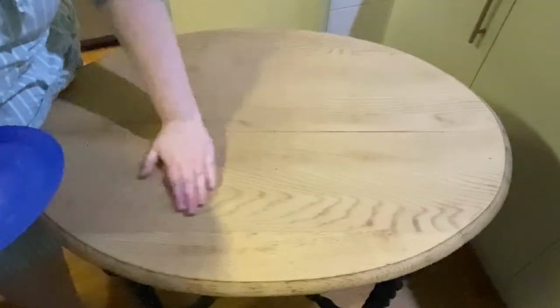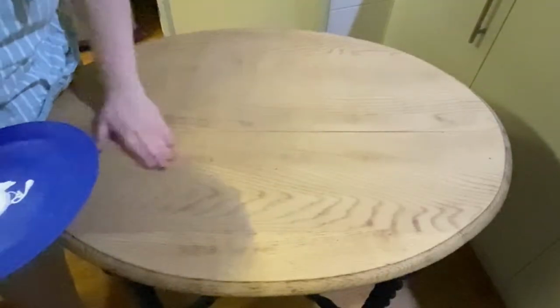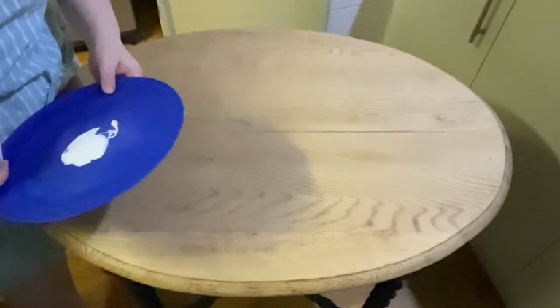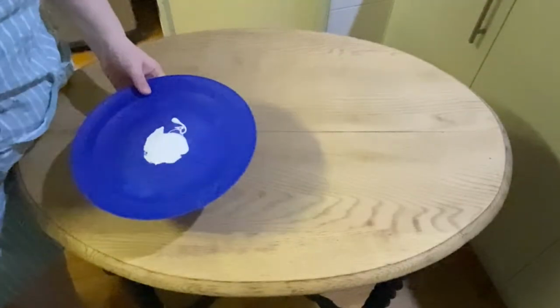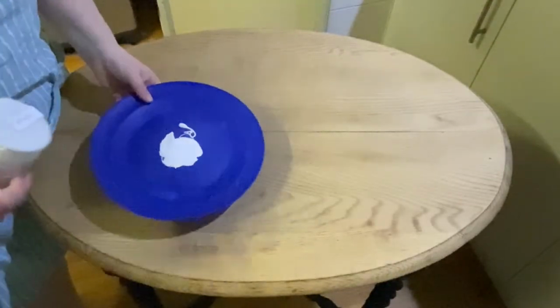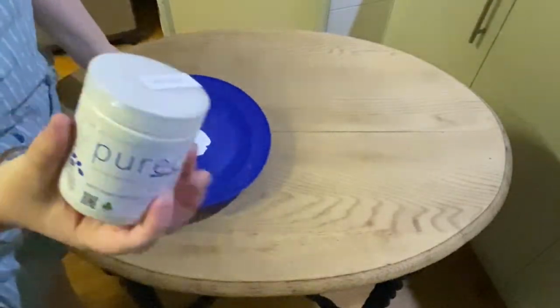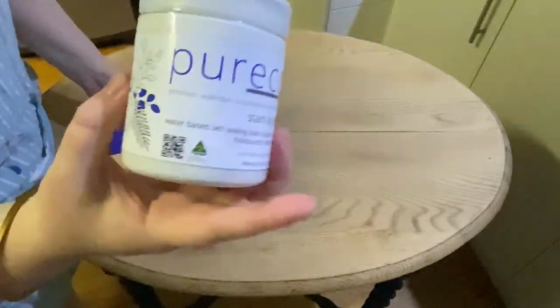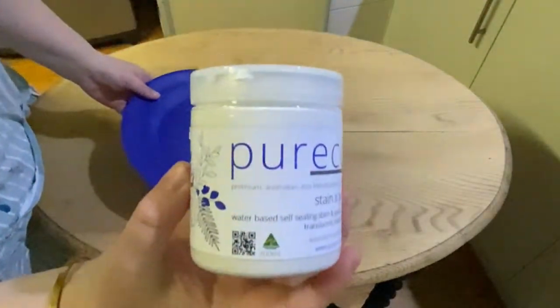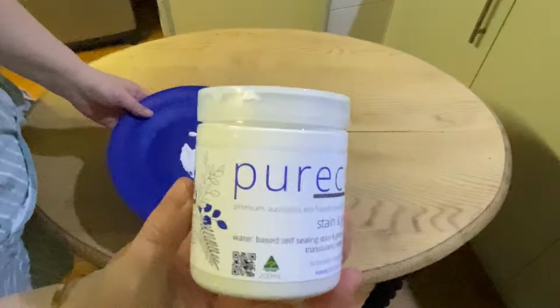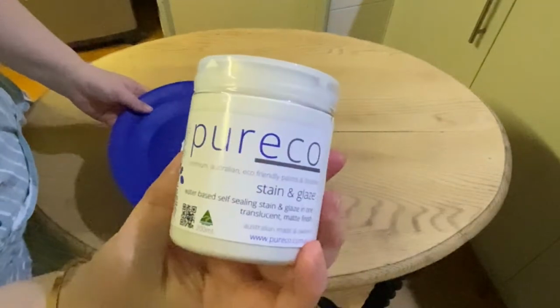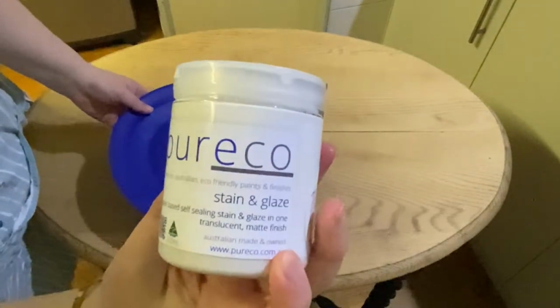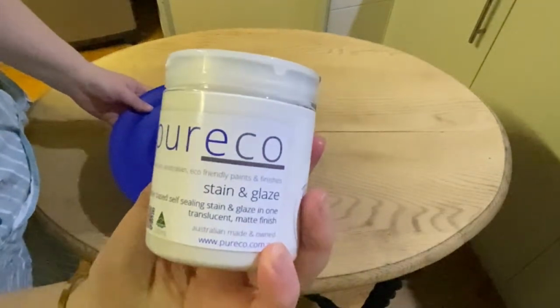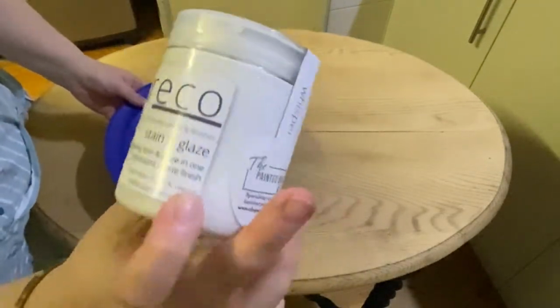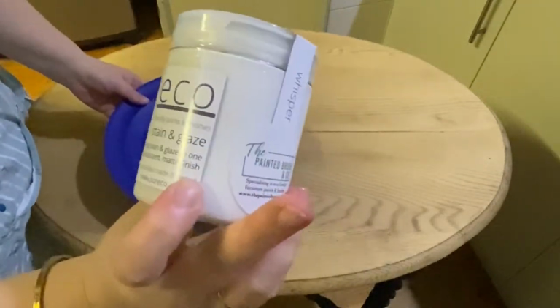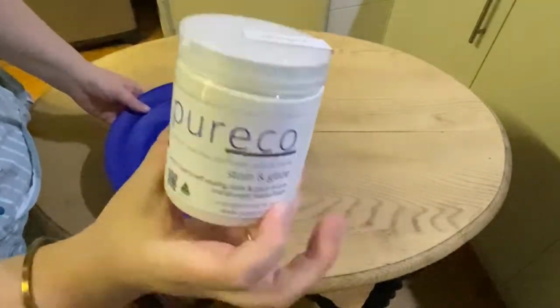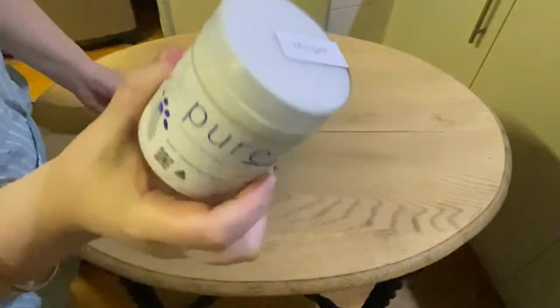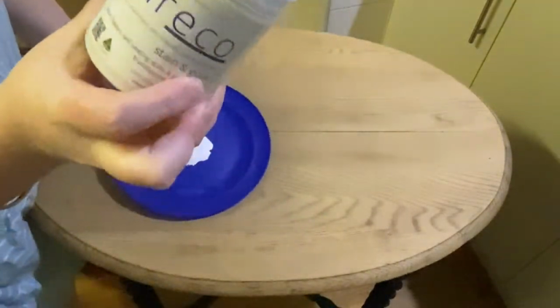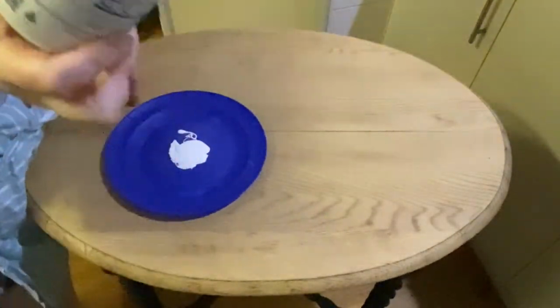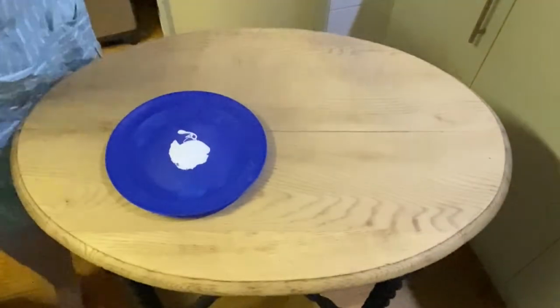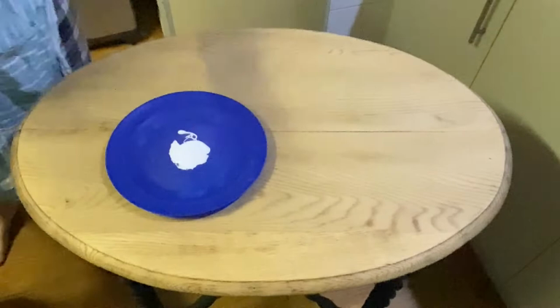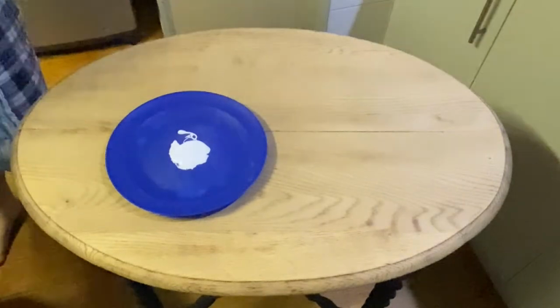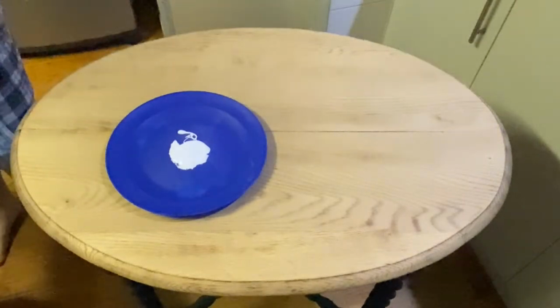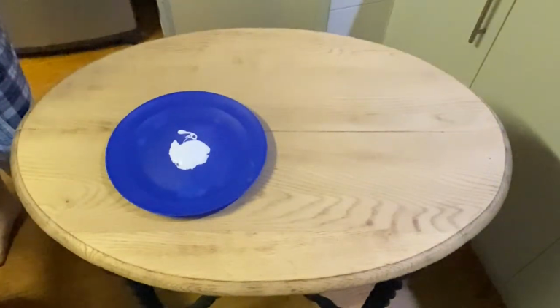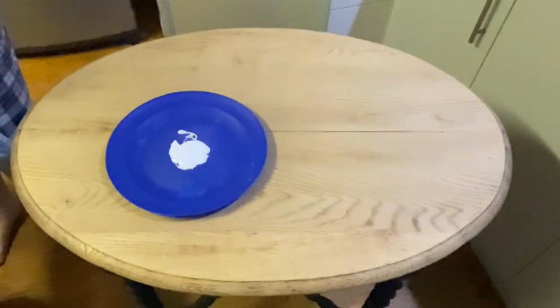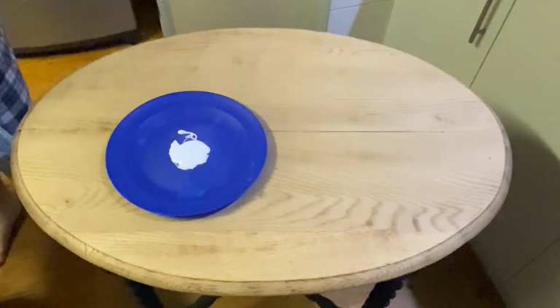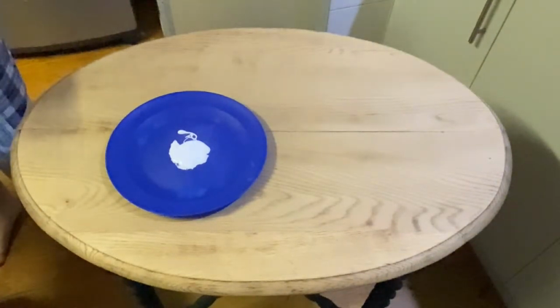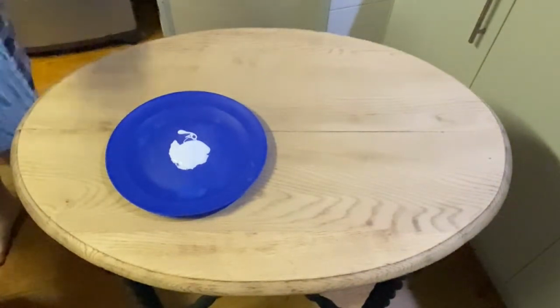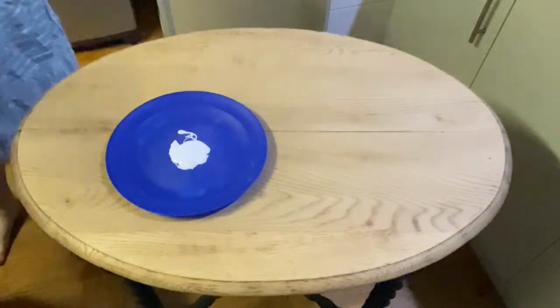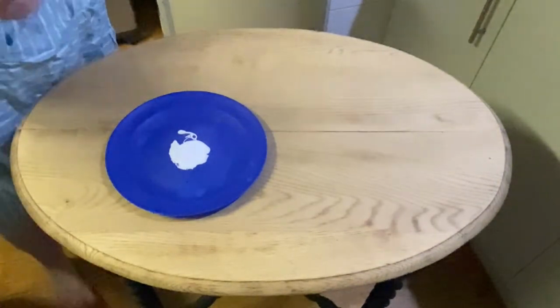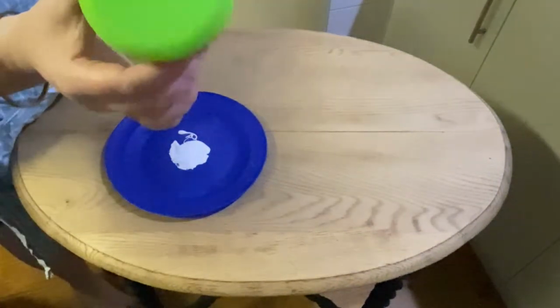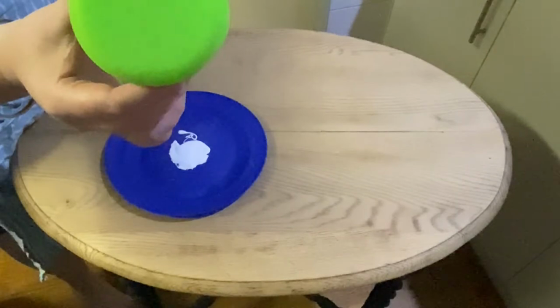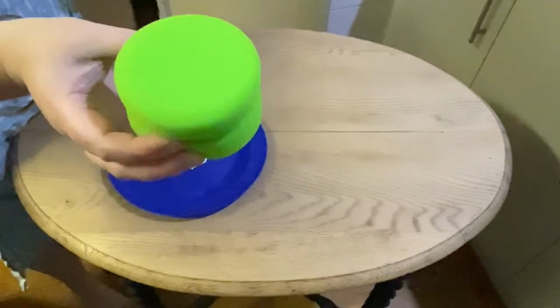Hi everyone, it's Elise from the Painted Brush and Co. Today we are staining this table top with Pure Eco Stain and Glaze in the colour Whisper. The table has been sanded back to raw timber and is now ready to be stained.